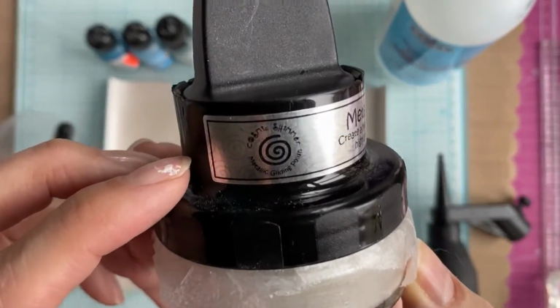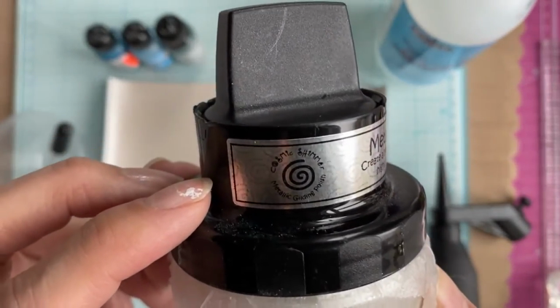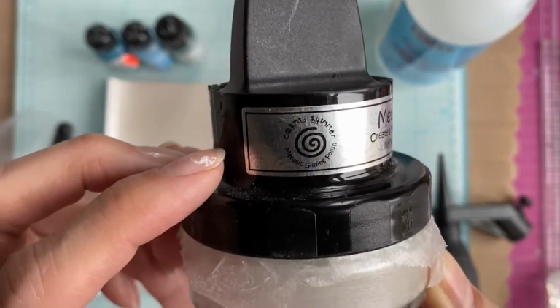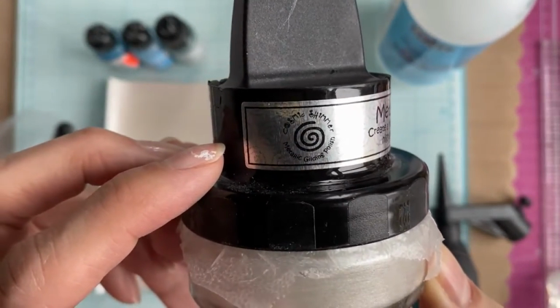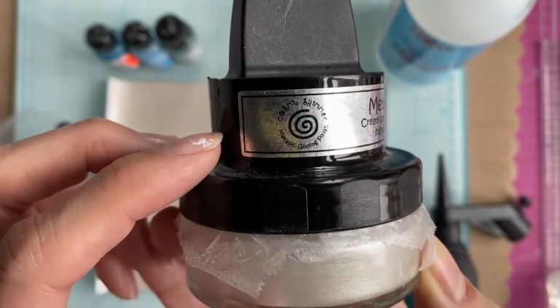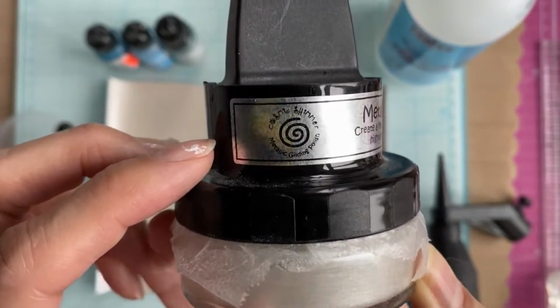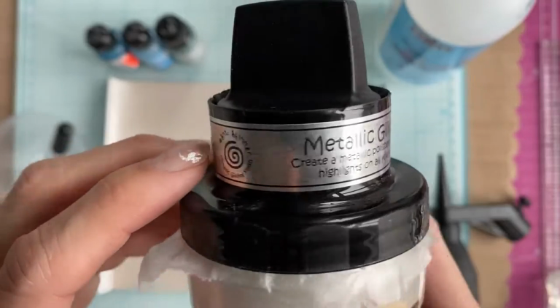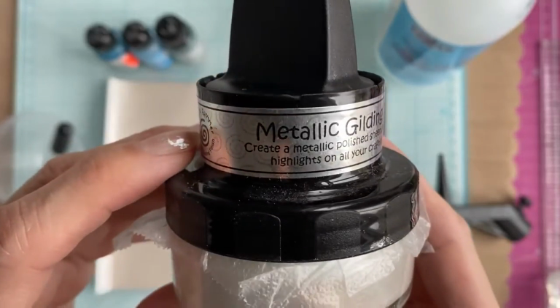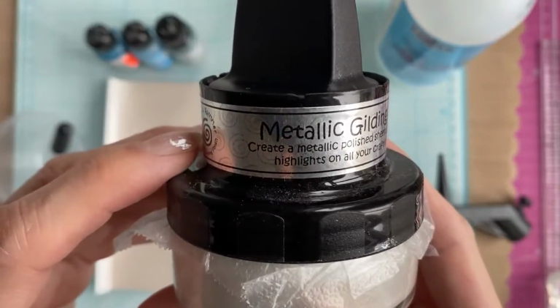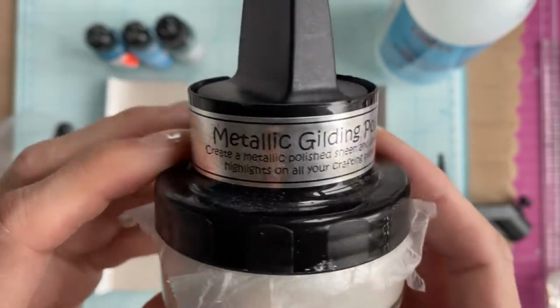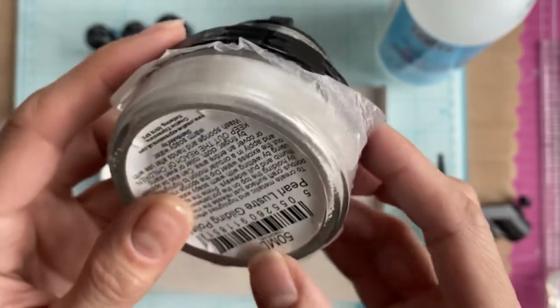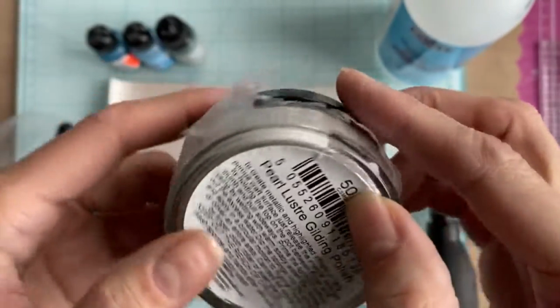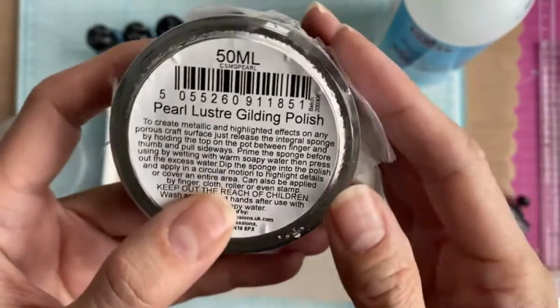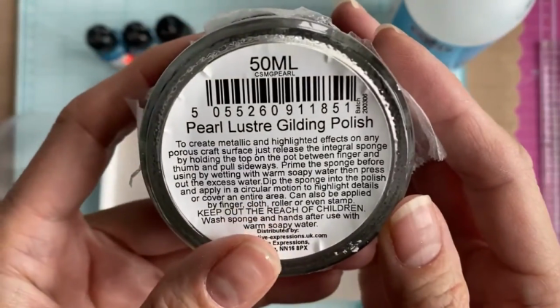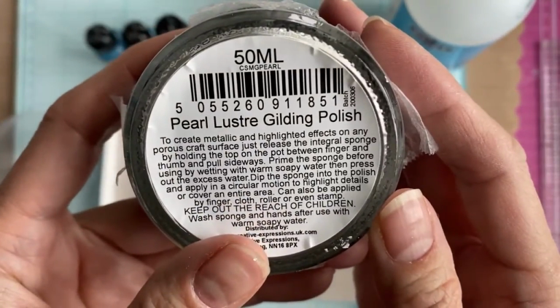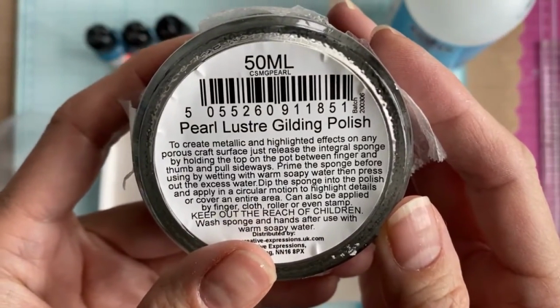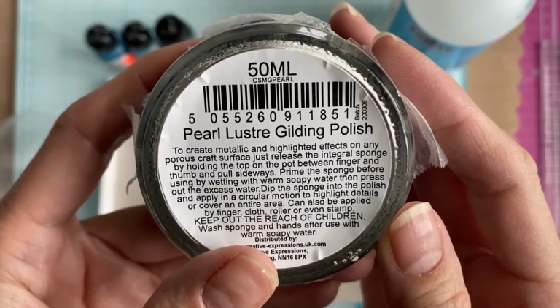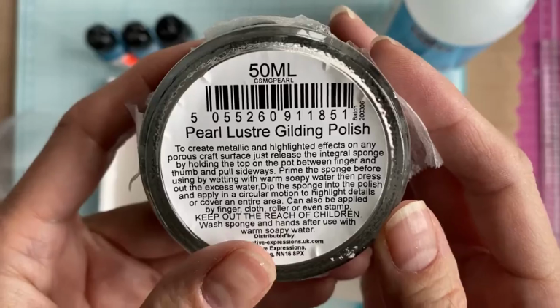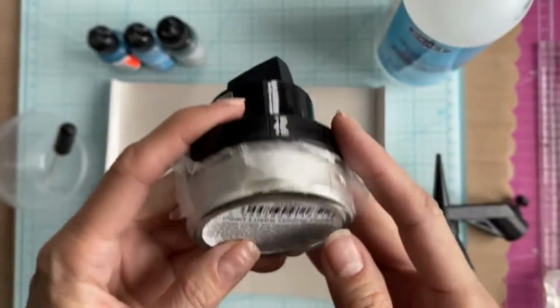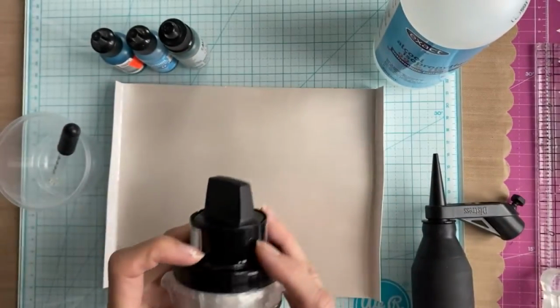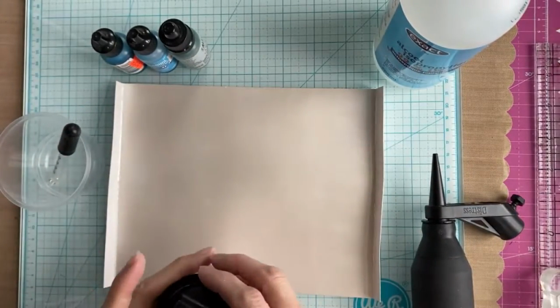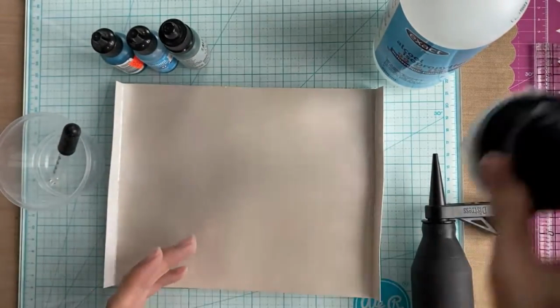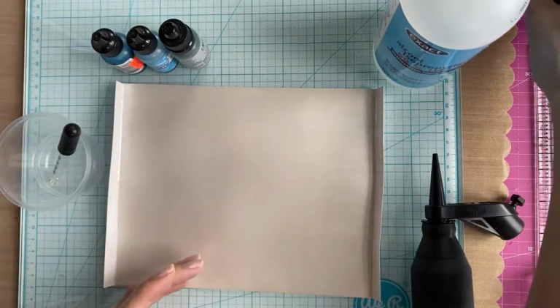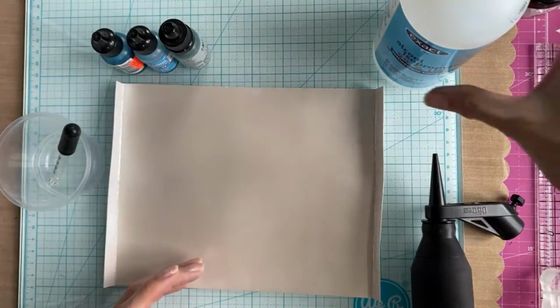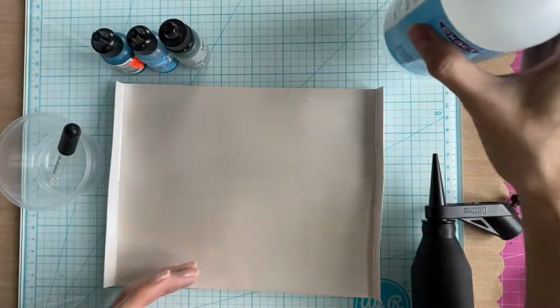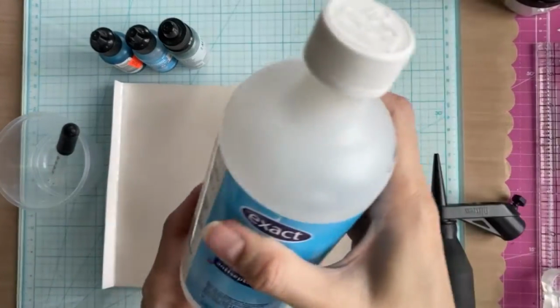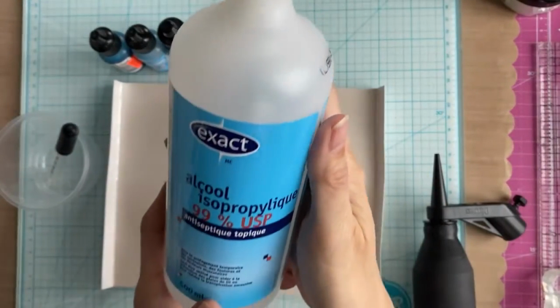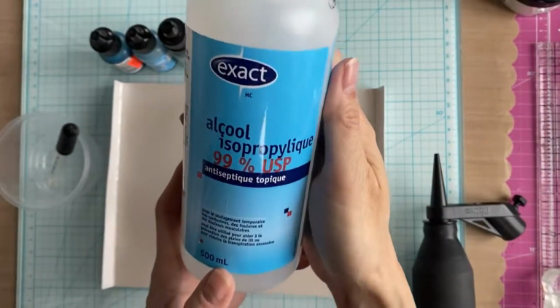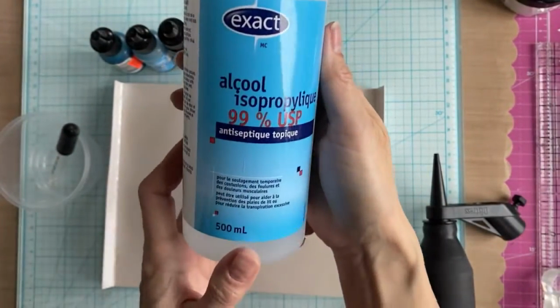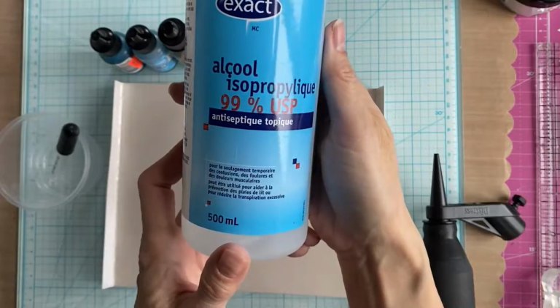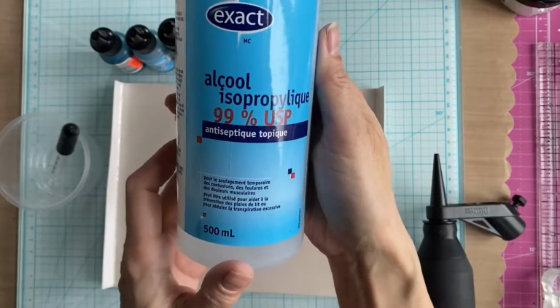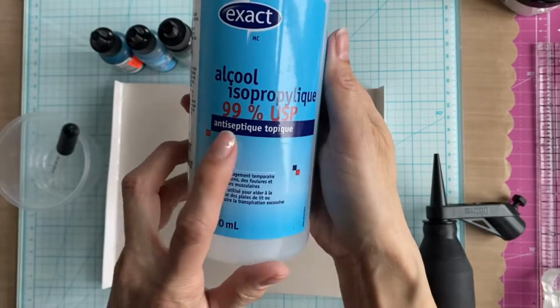So I don't like to use that — I prefer paper. What I do is turn my paper into a non-porous surface using something like gilding polish, which is what I used here, and I've also successfully used Nuvo embellishment mousses as well.